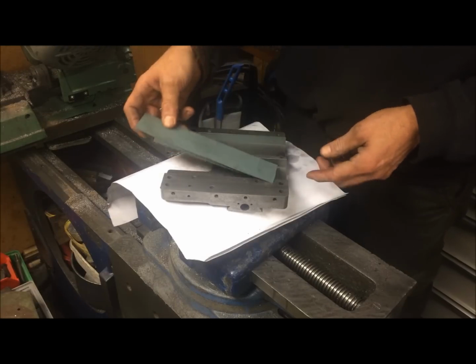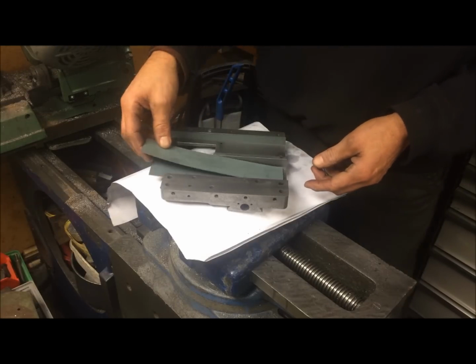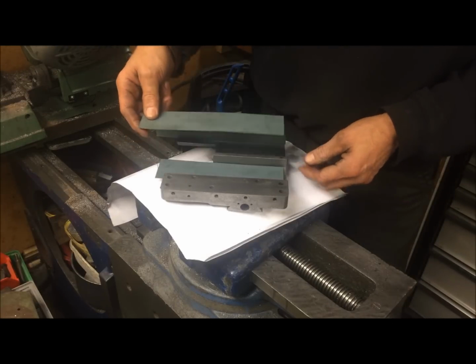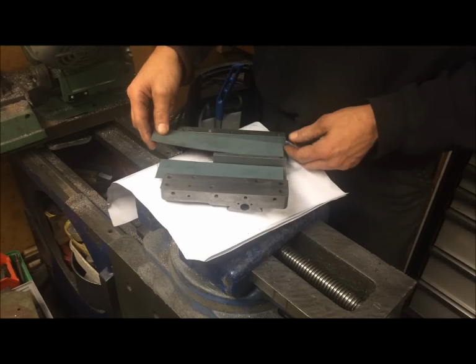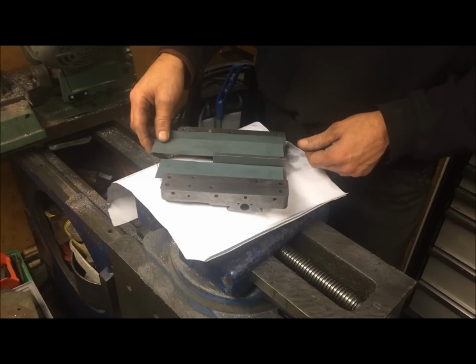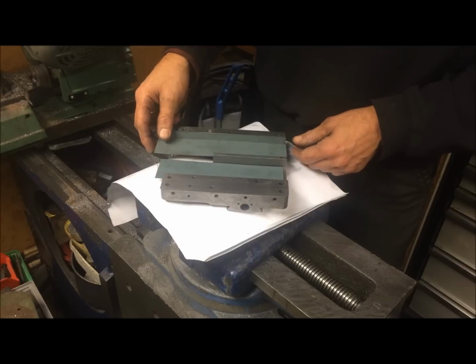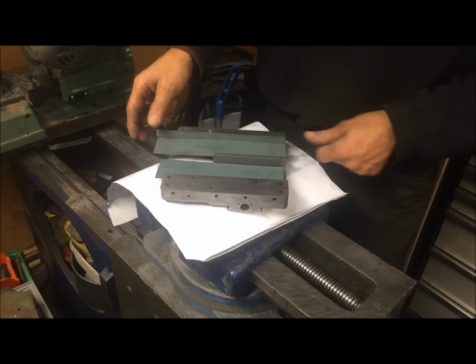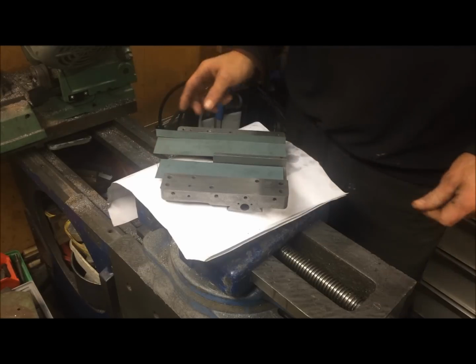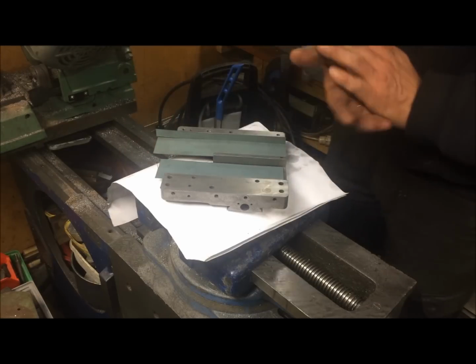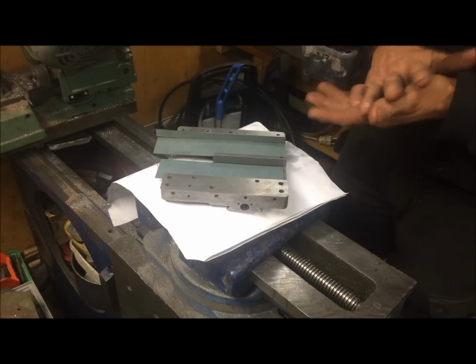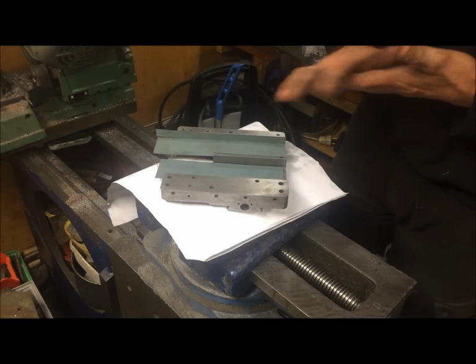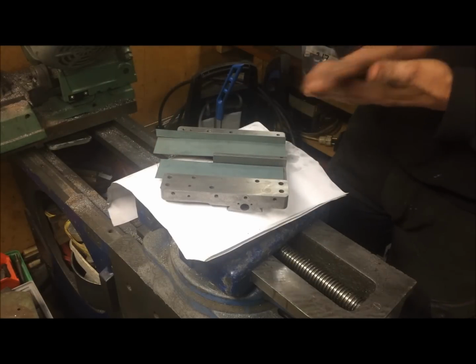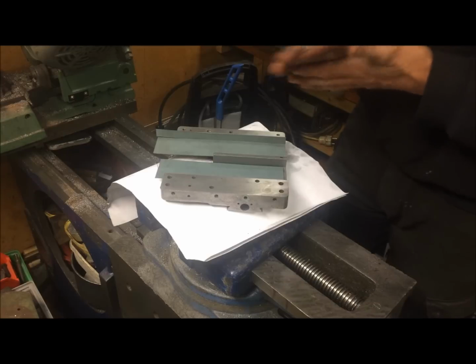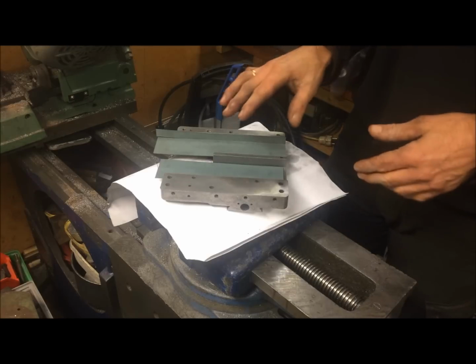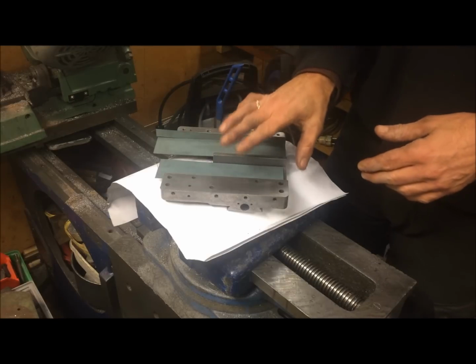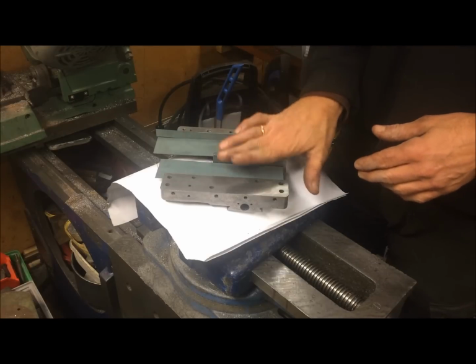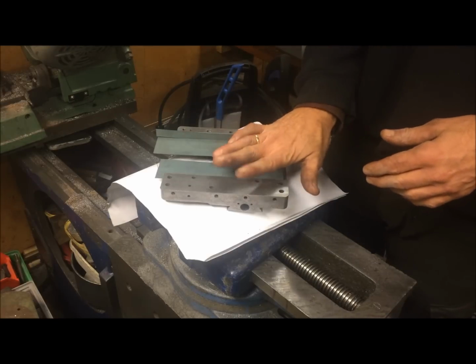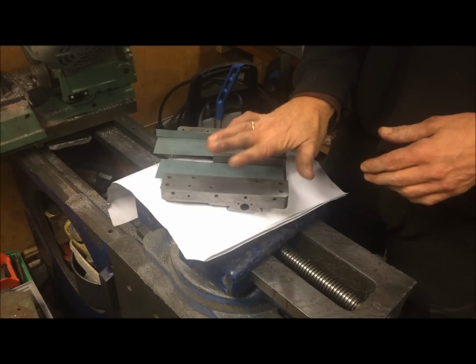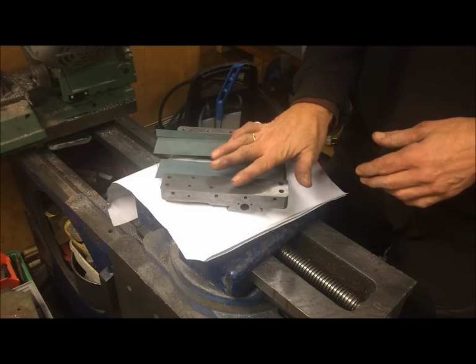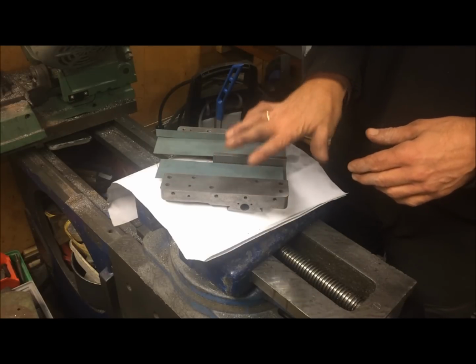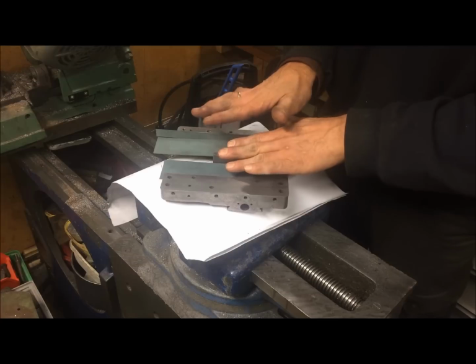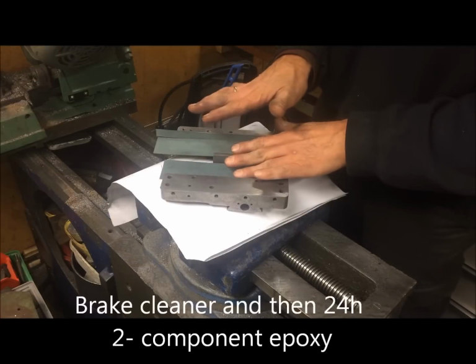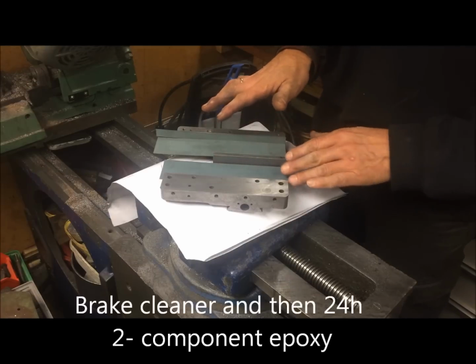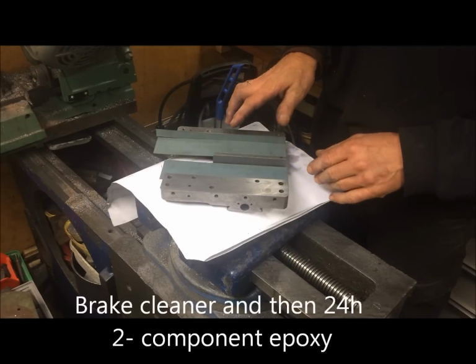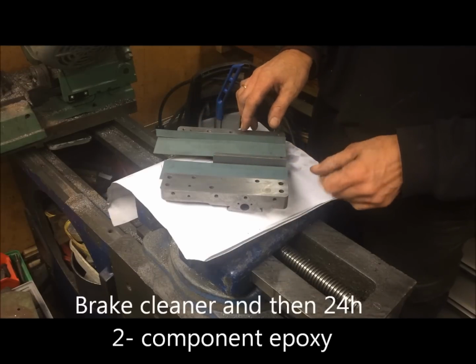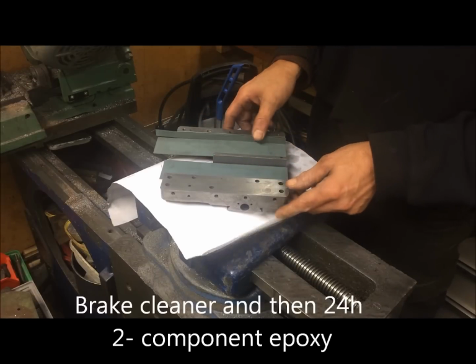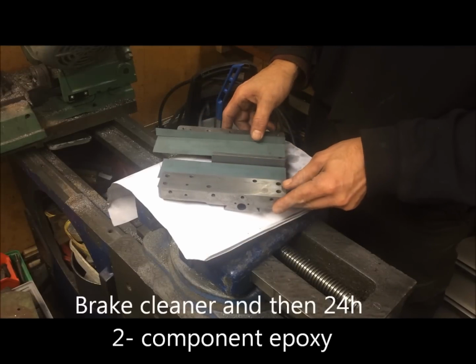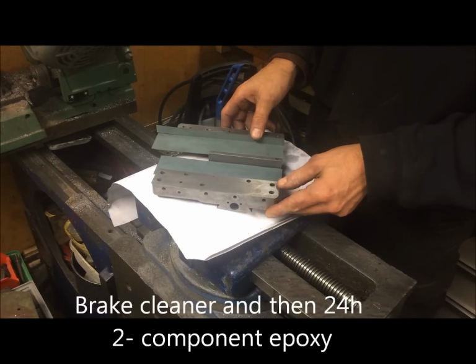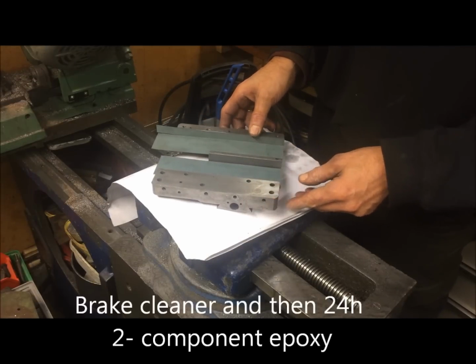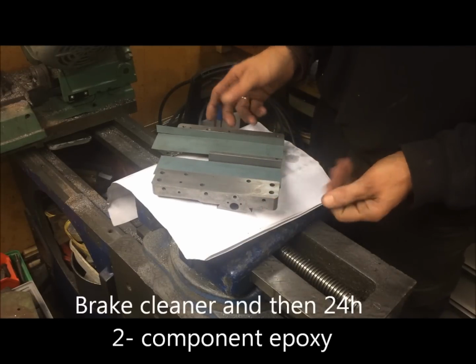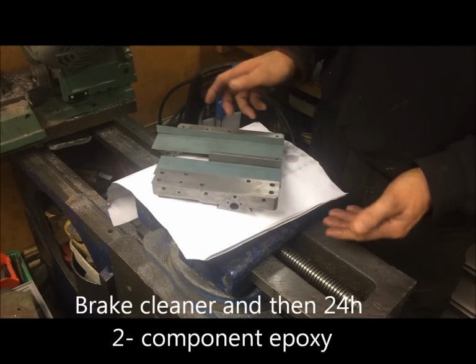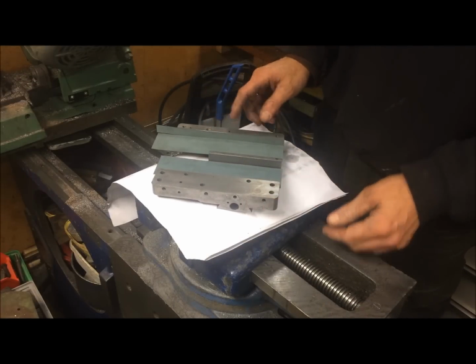Now I will get some brake cleaner to clean this thoroughly before gluing them in with epoxy — two-component, 24-hour hardening.